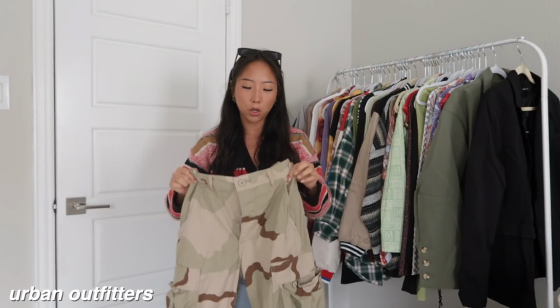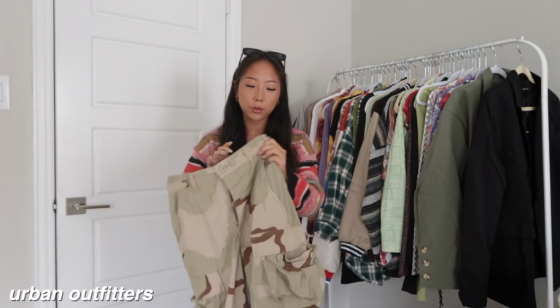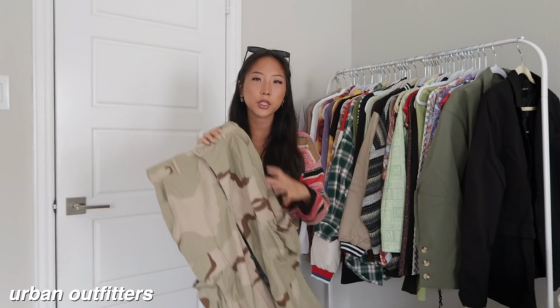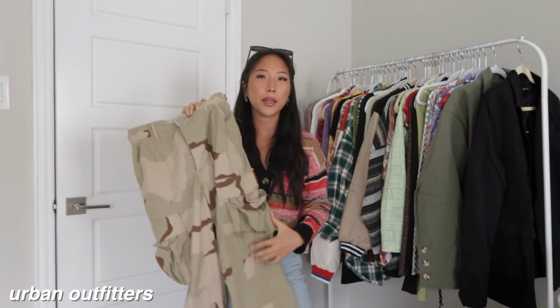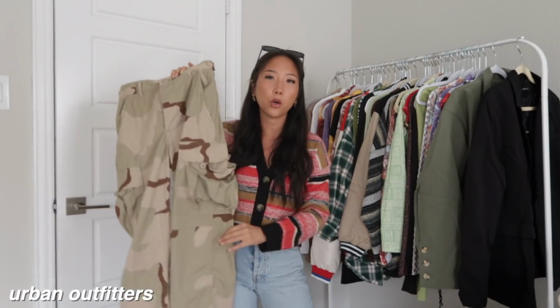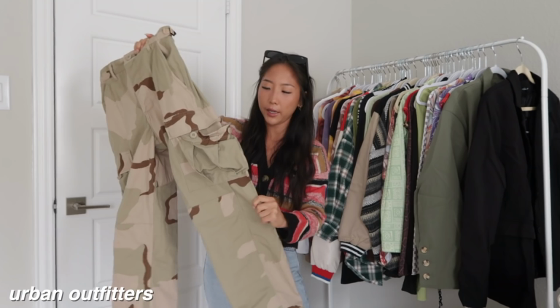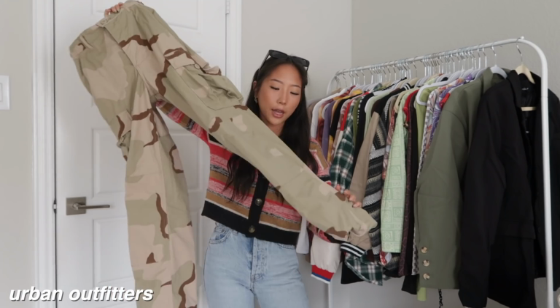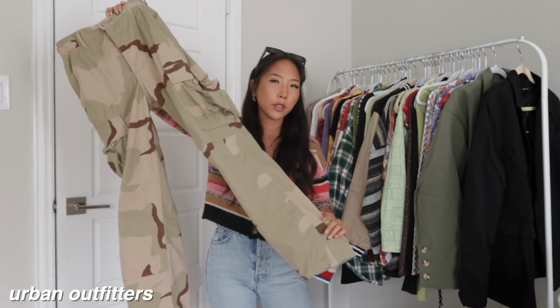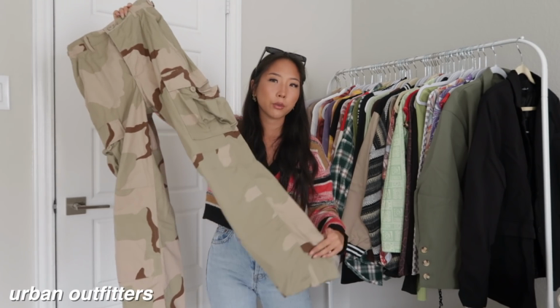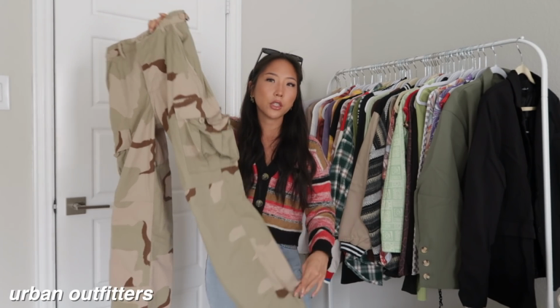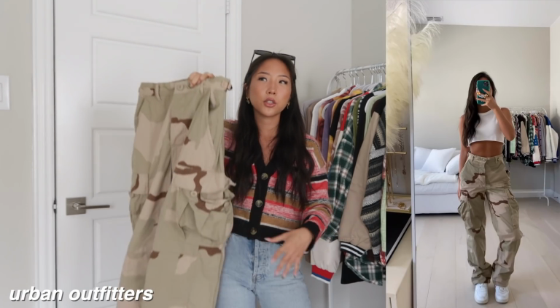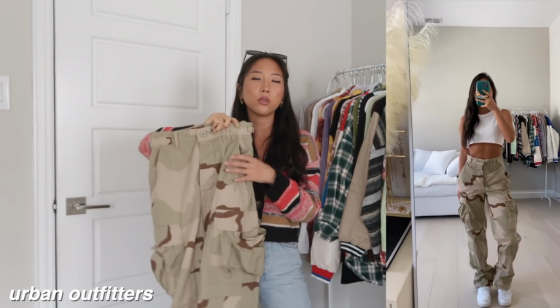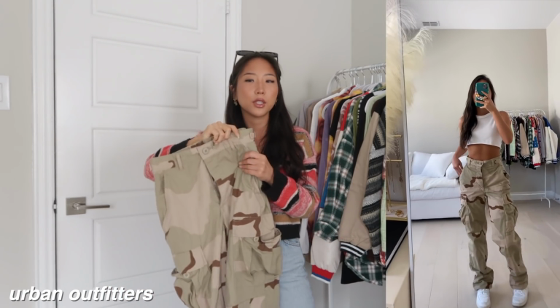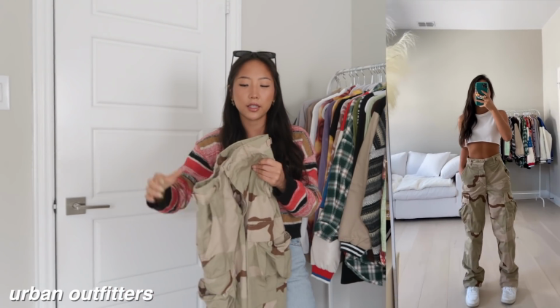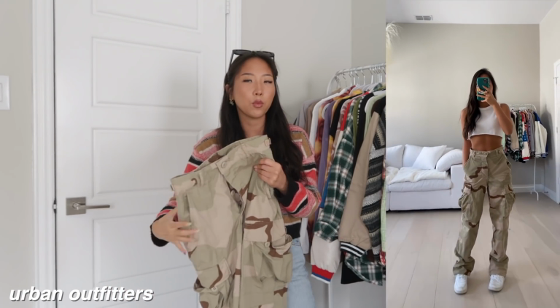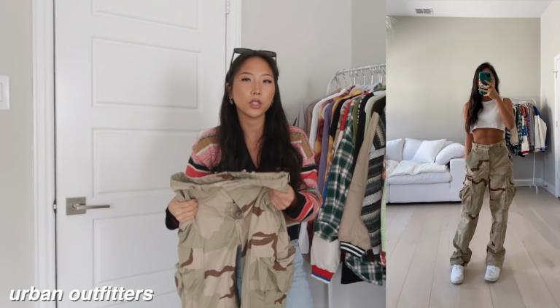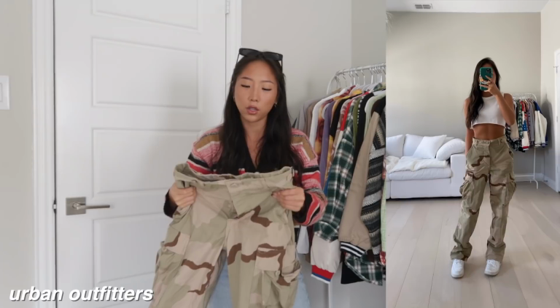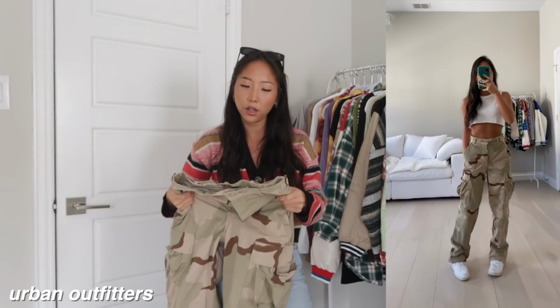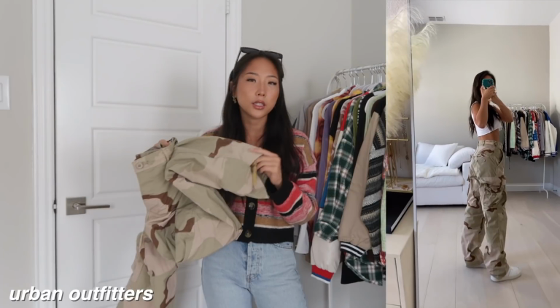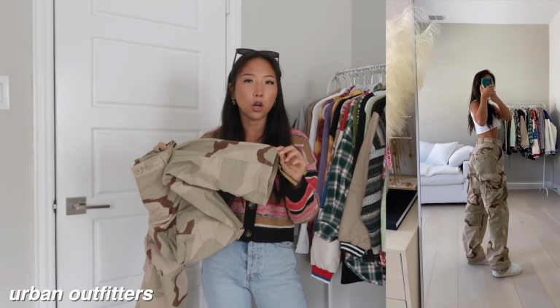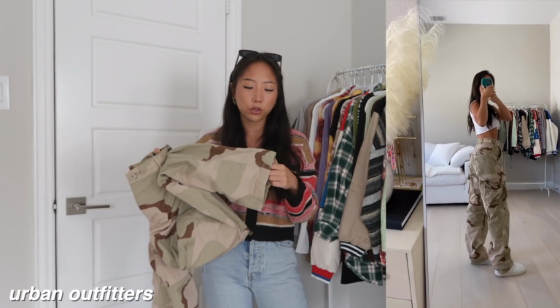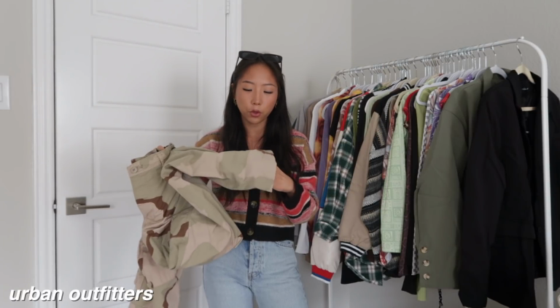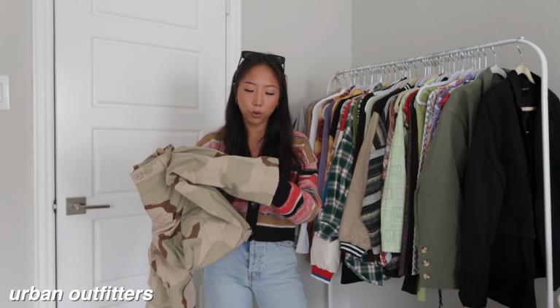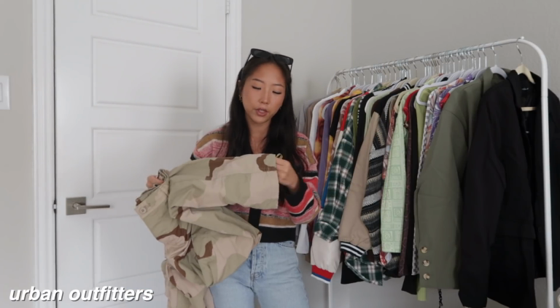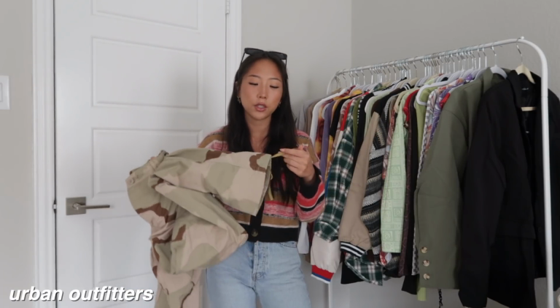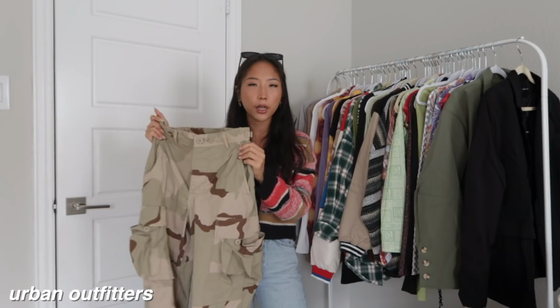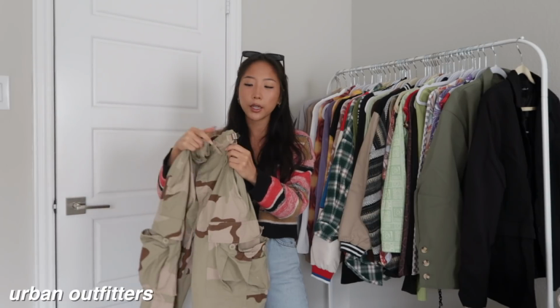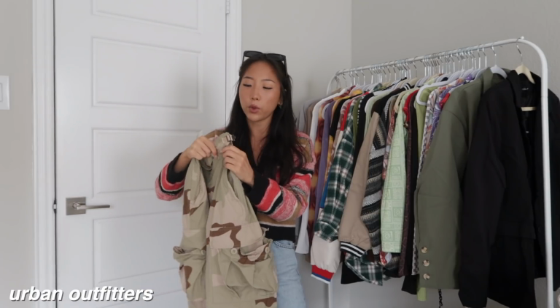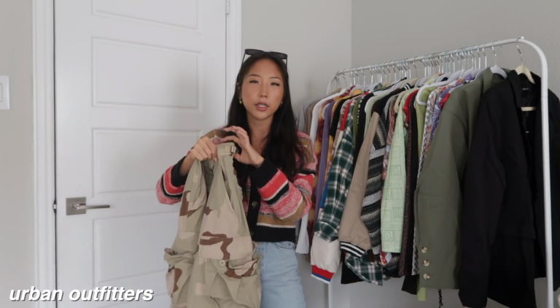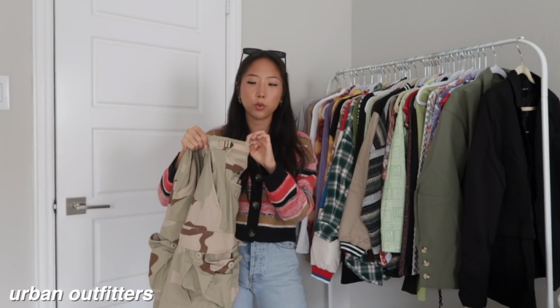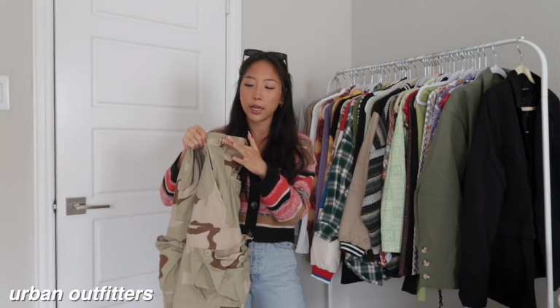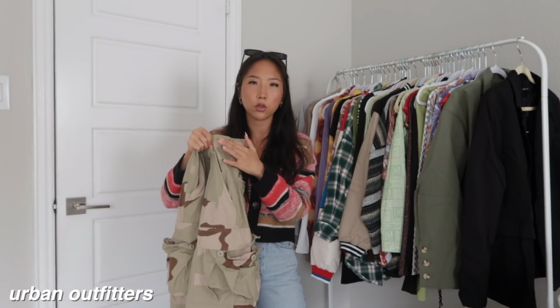The rest of the items from Urban are bottoms. I picked up a camo pant — I believe this is from the vintage line. The only thing I would say is it did come with a really strong smell, and it is a little bit long on me so I have to fold it about four to five inches. One thing I really like is the waistband is adjustable because they have these pull strings on the side.